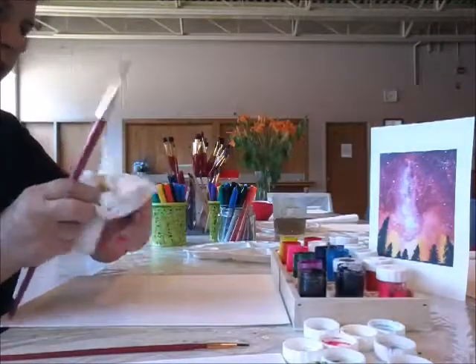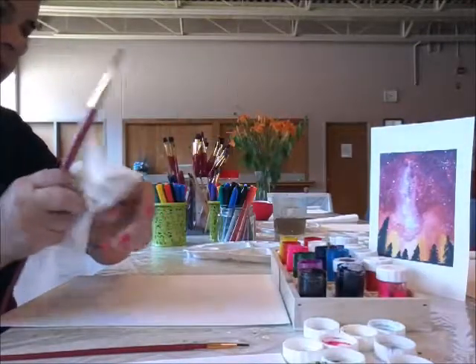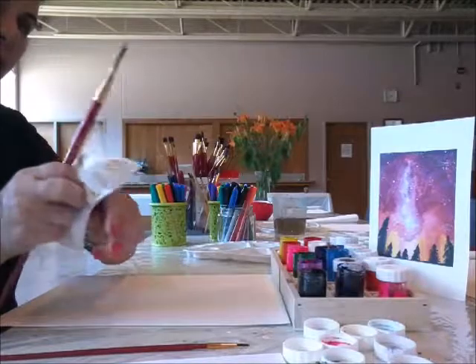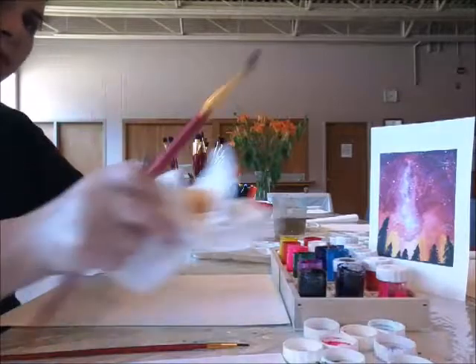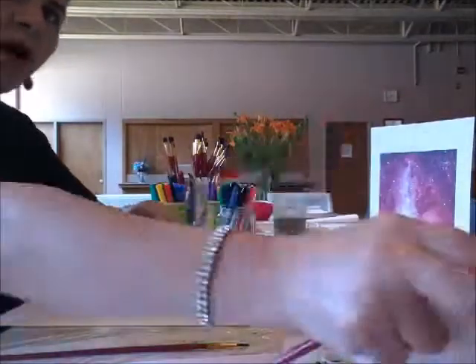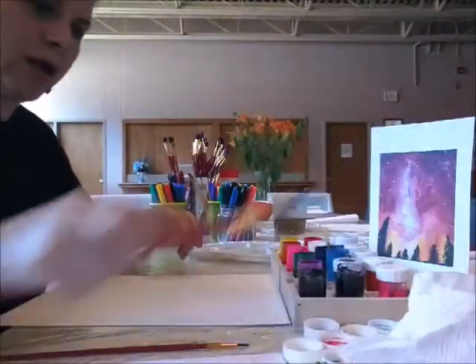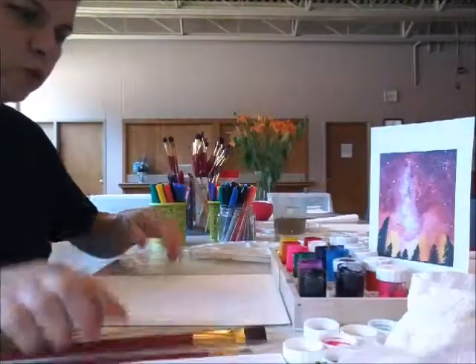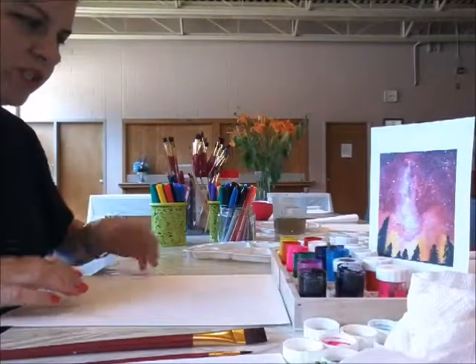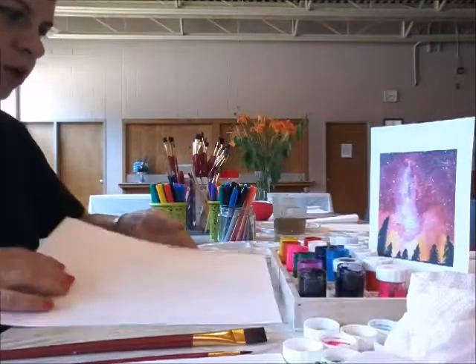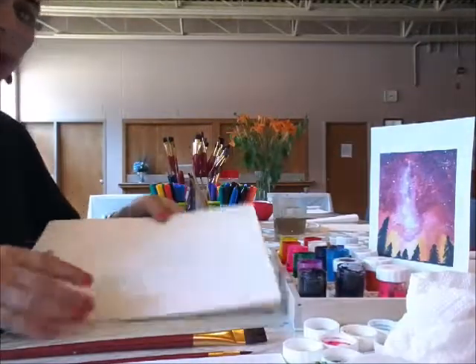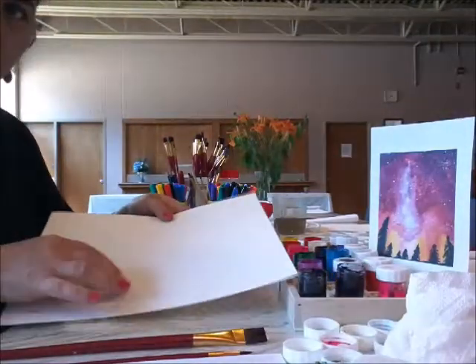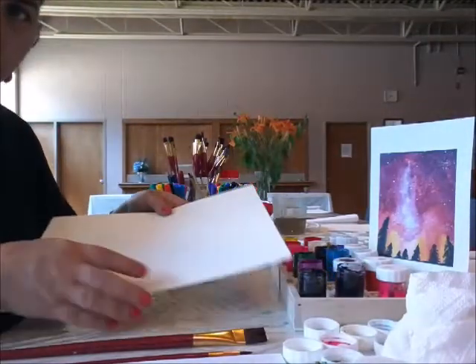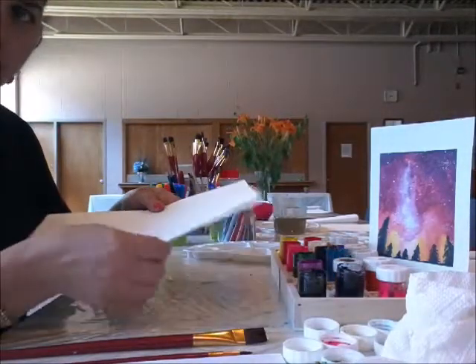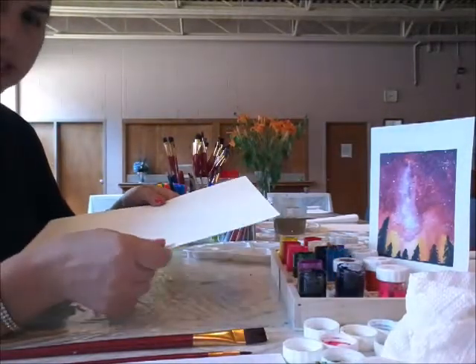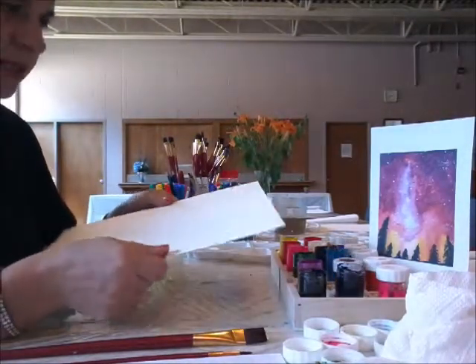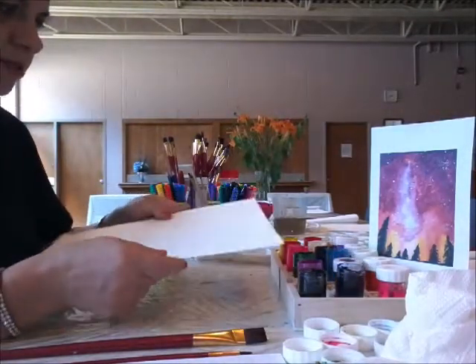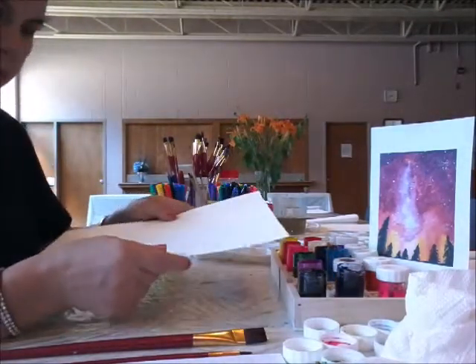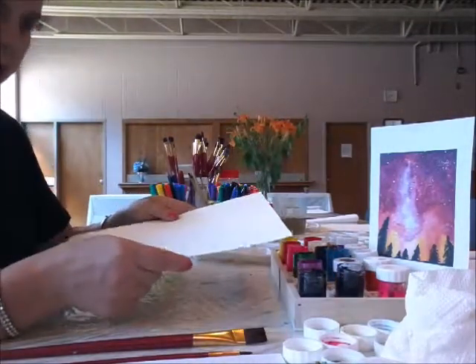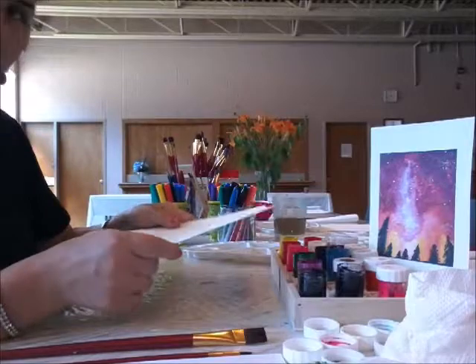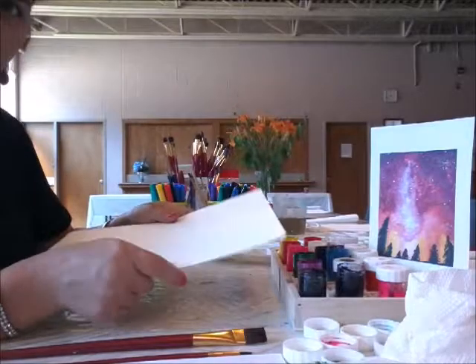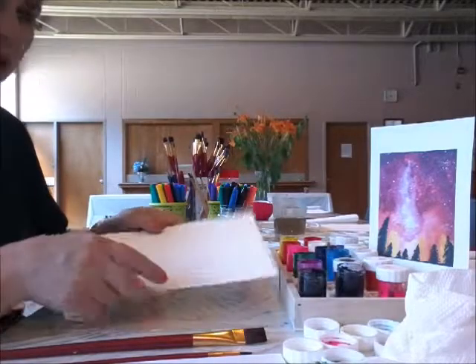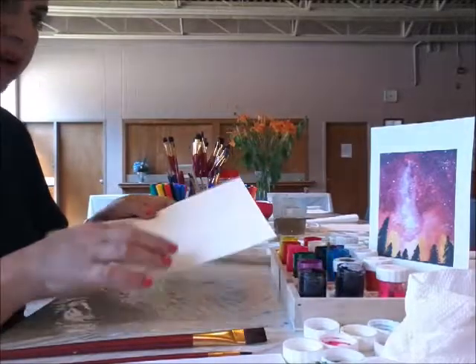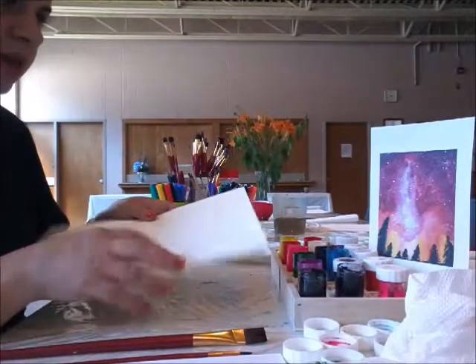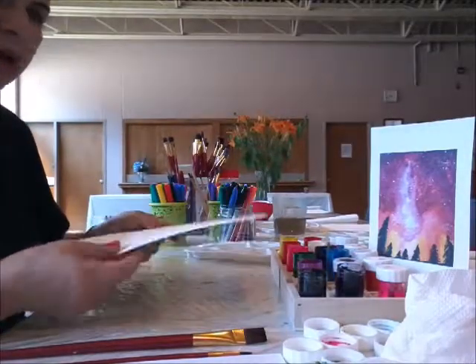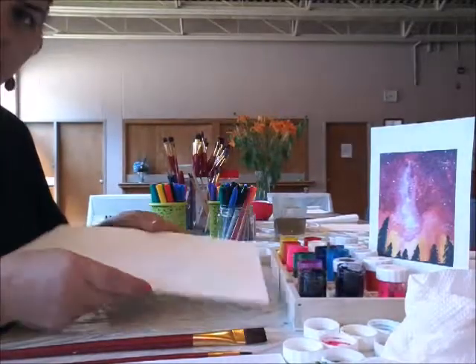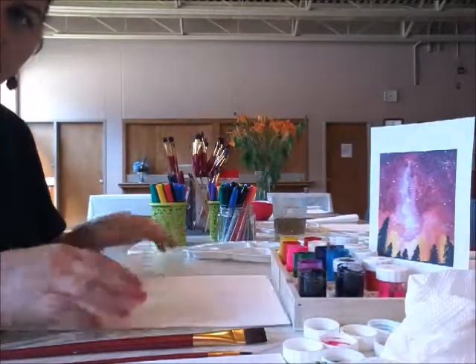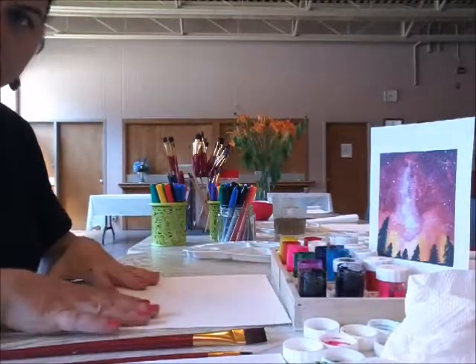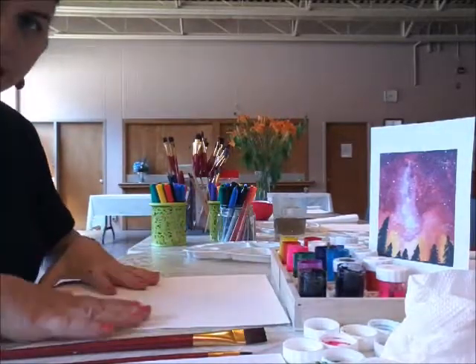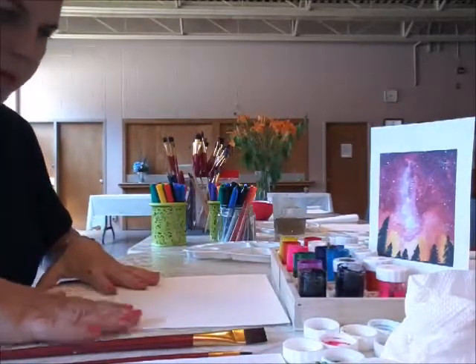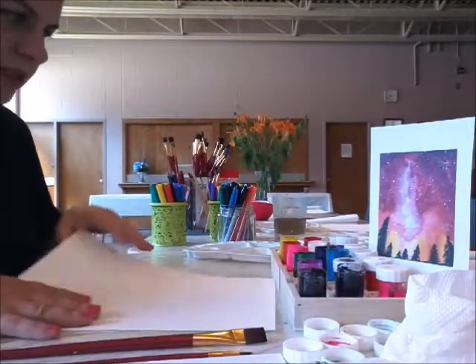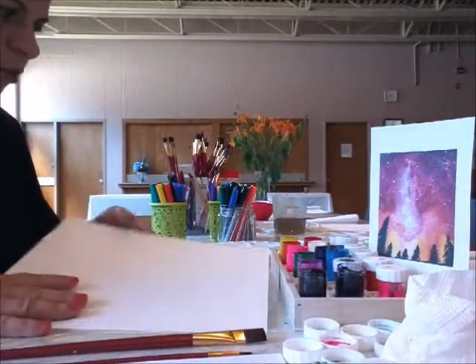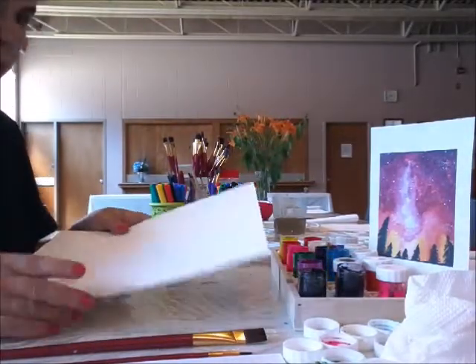As for paper, I am using cold press paper. This is not very thick and not very thin. I love this type of paper.